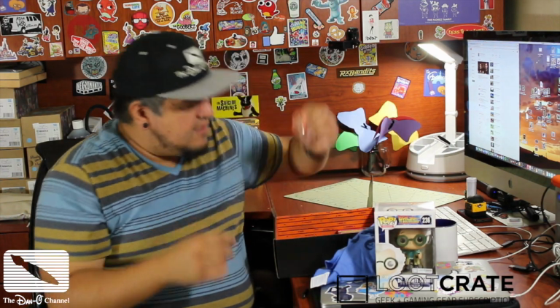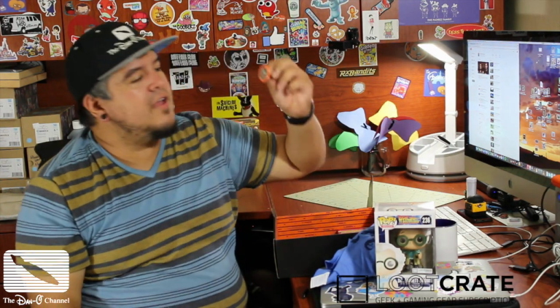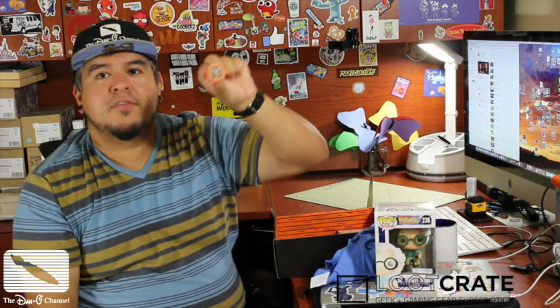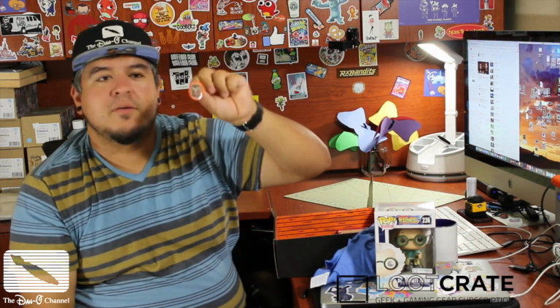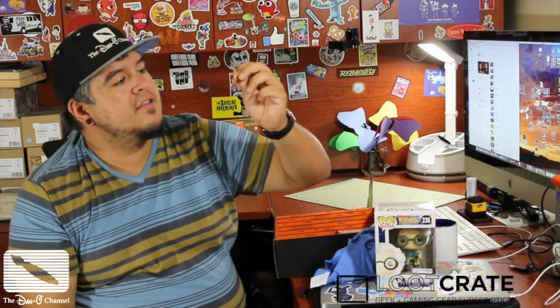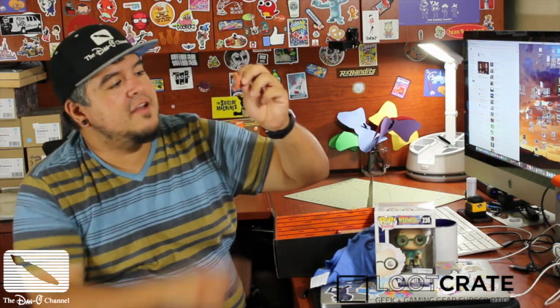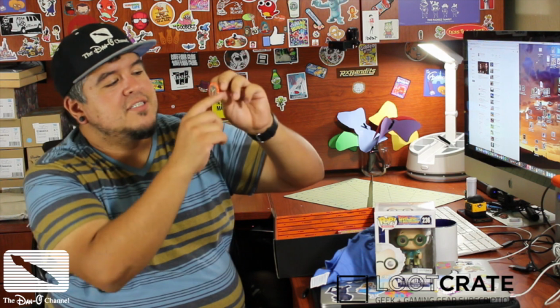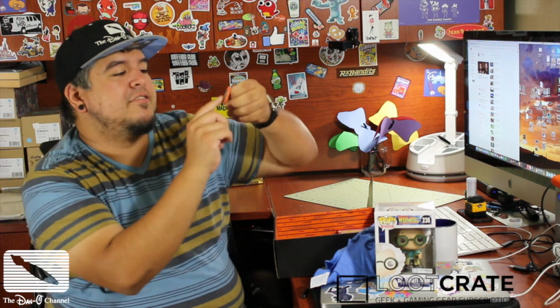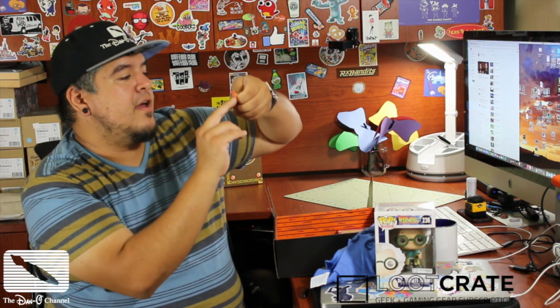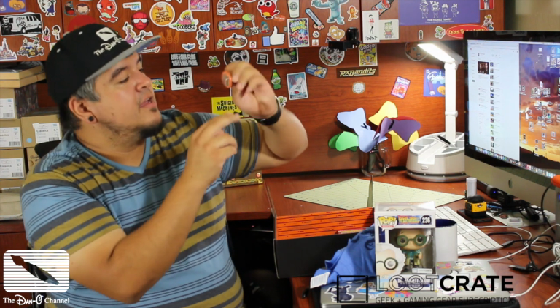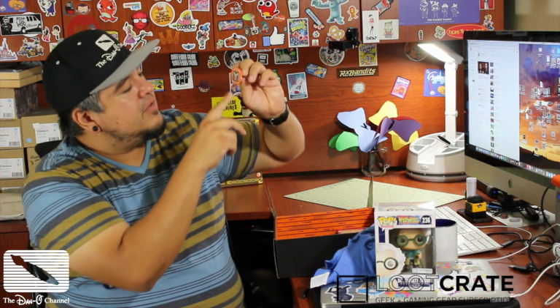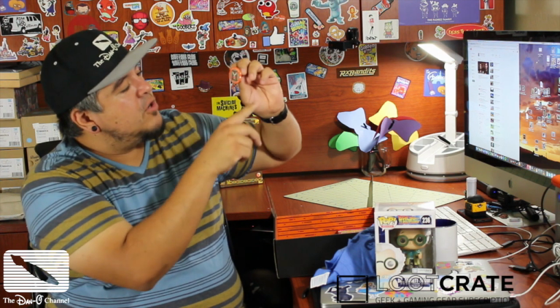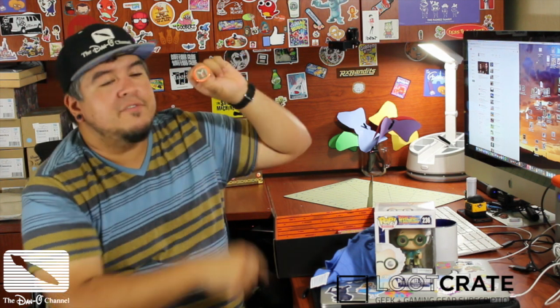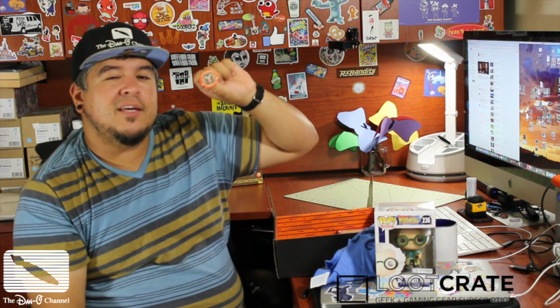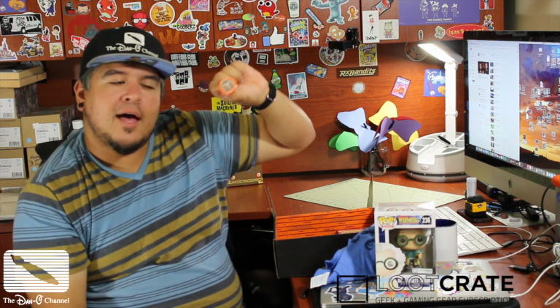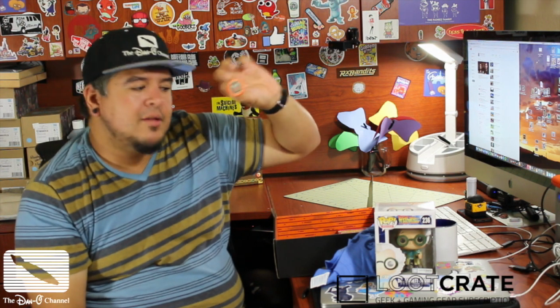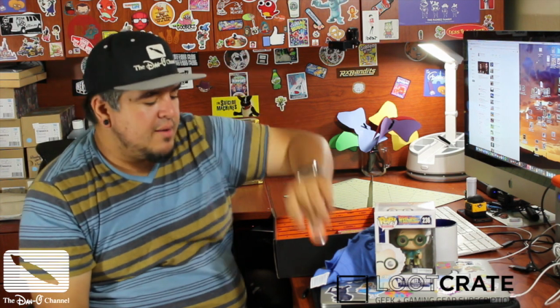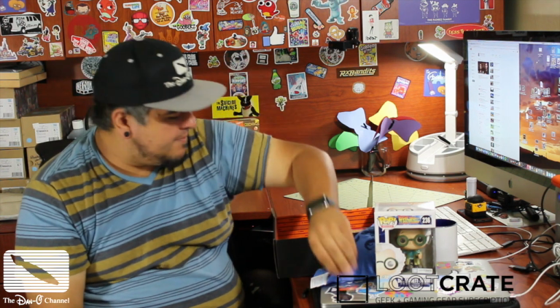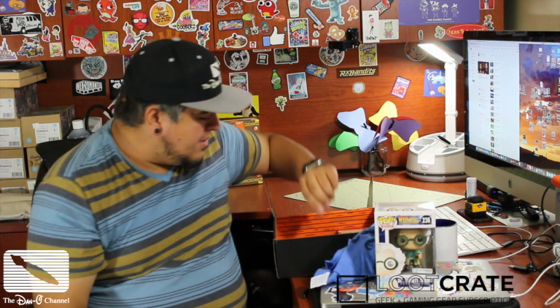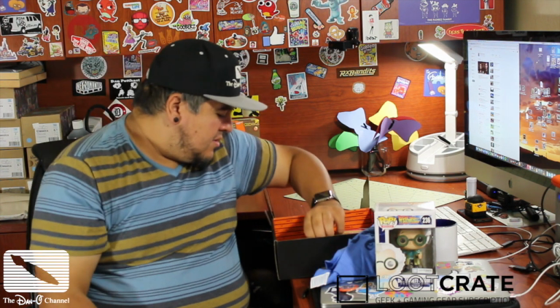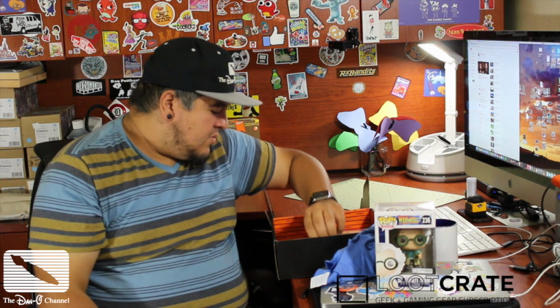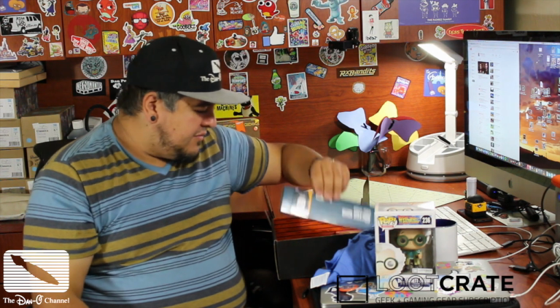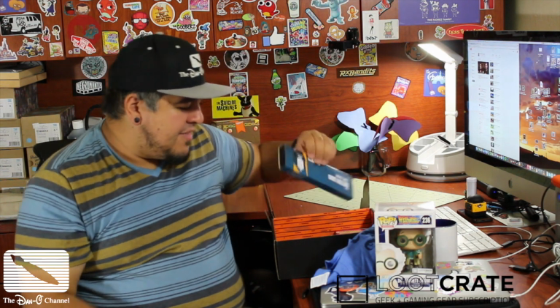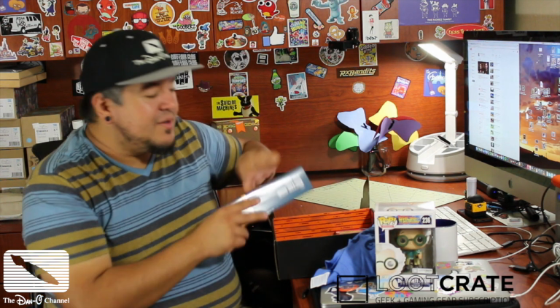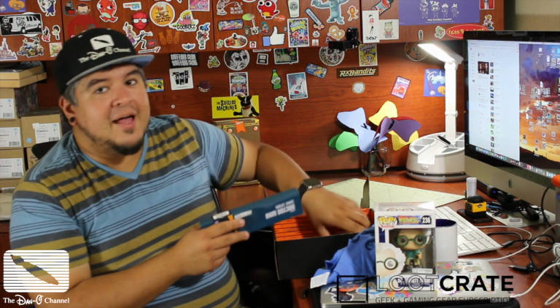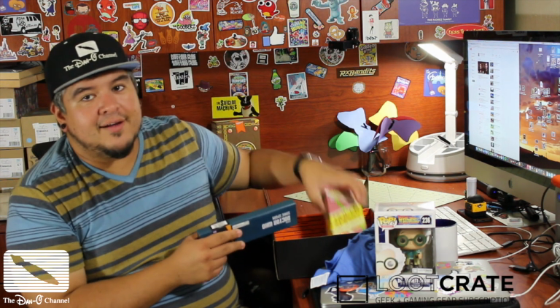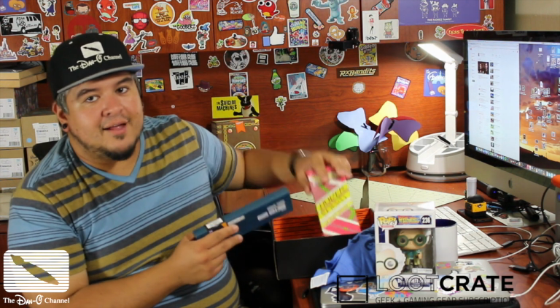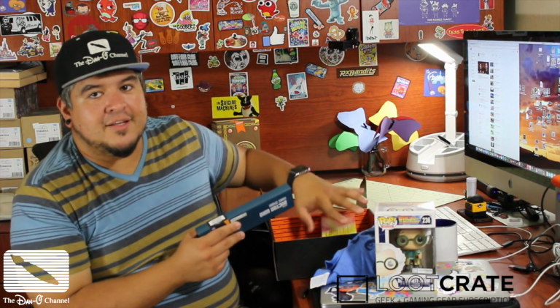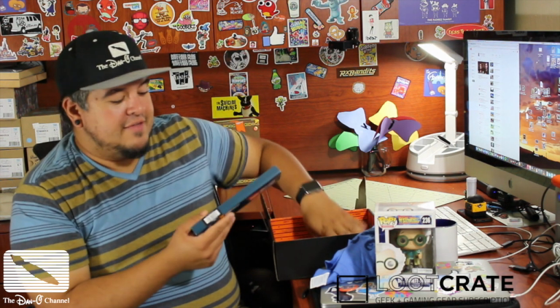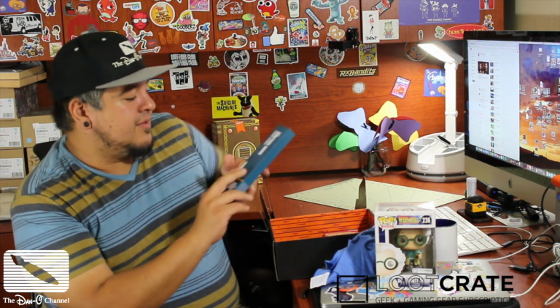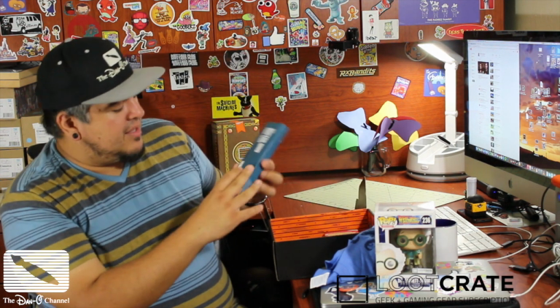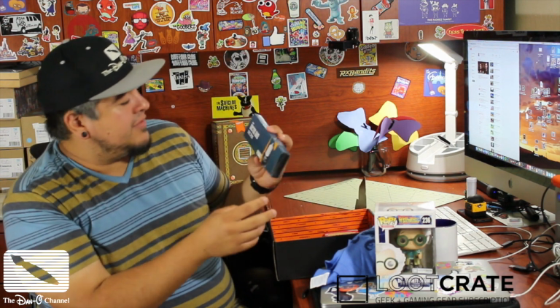Of course, every month comes with a button. This one's got a flux capacitor on it, and it is the October 2015 Time Loot Crate button. What else do we got? There's a really cool item in here that I'll get to last because I think it's going to be the best.